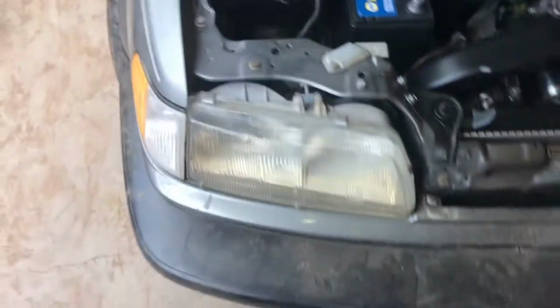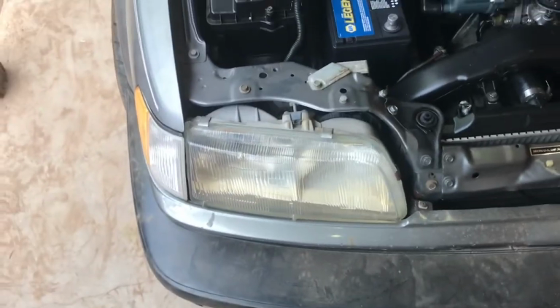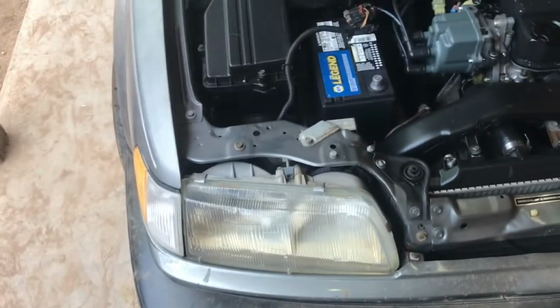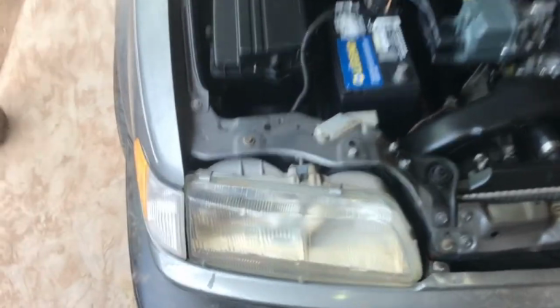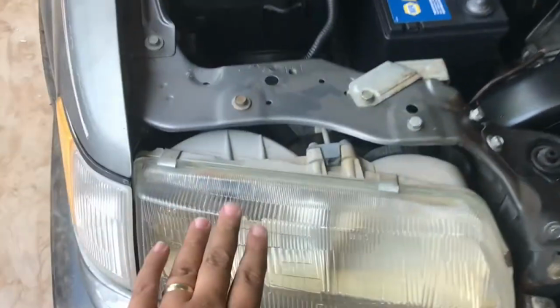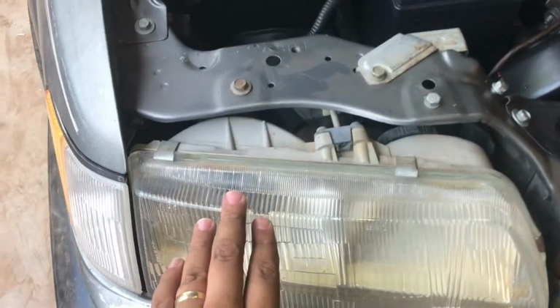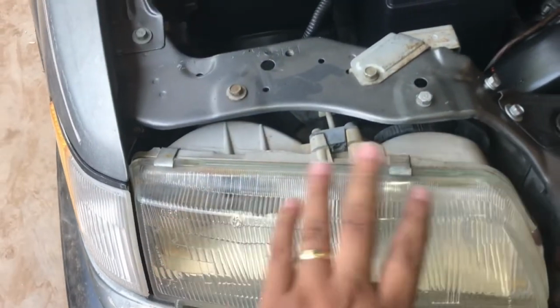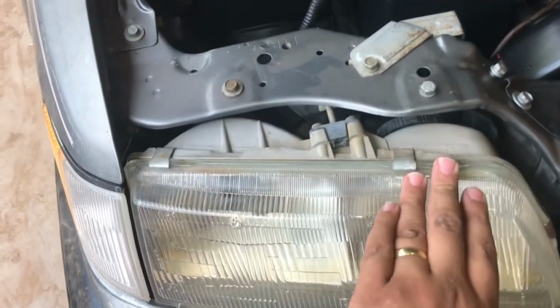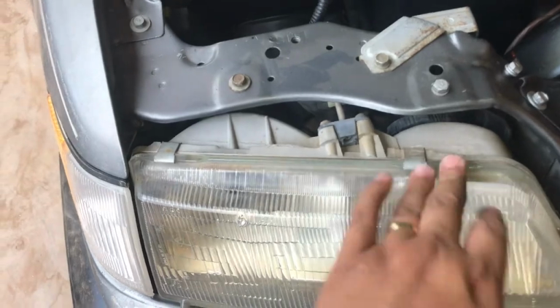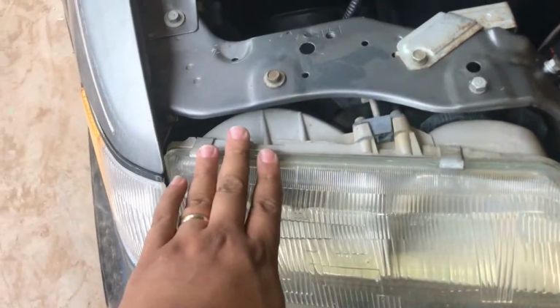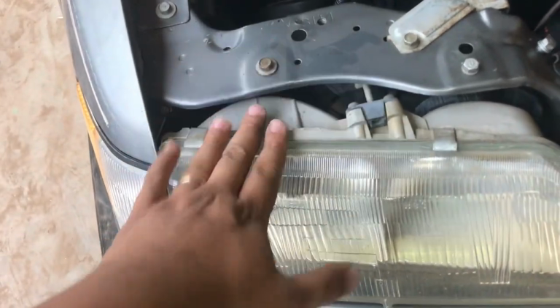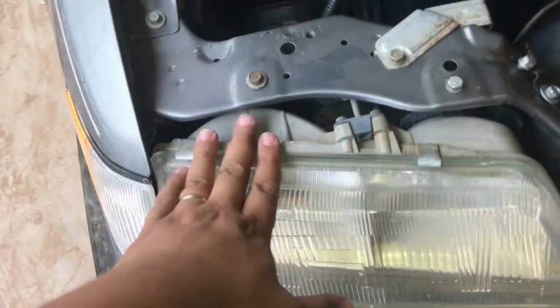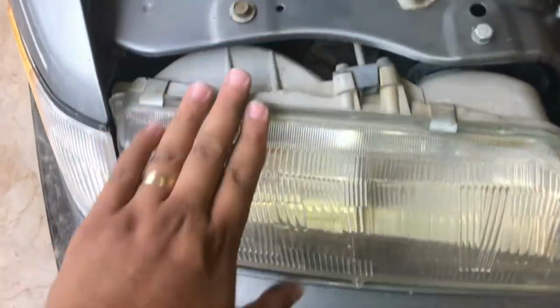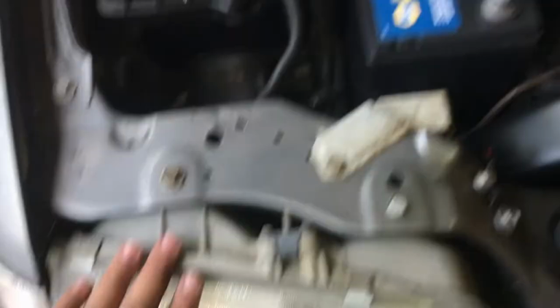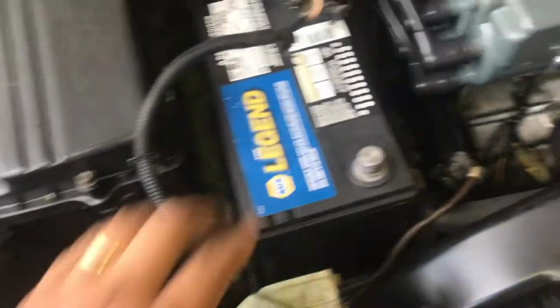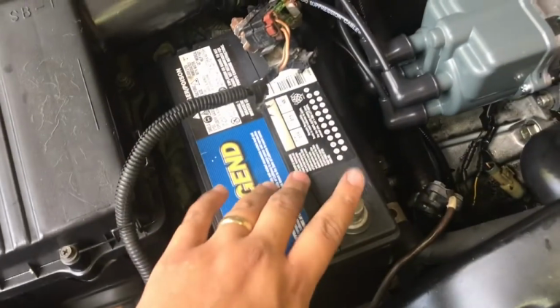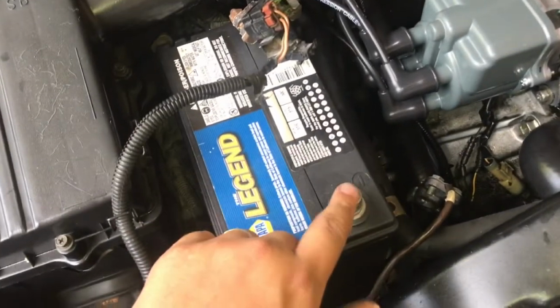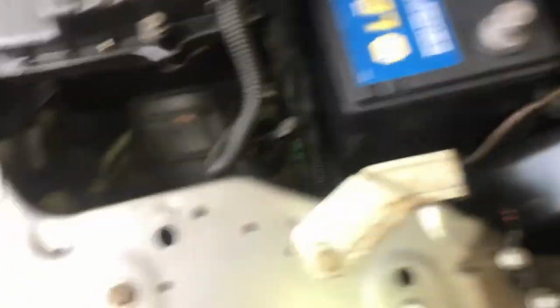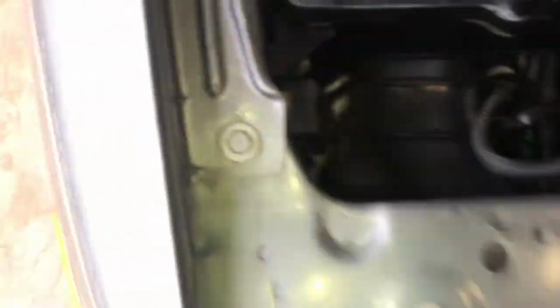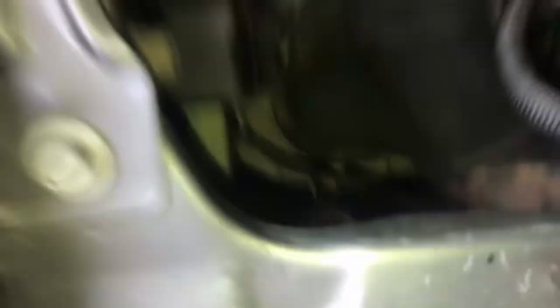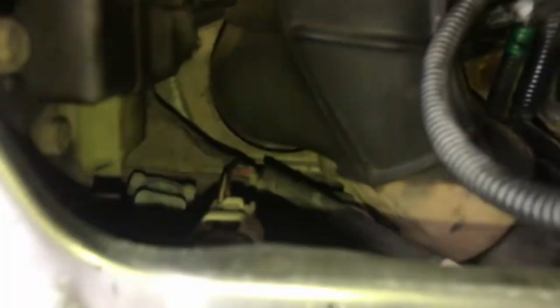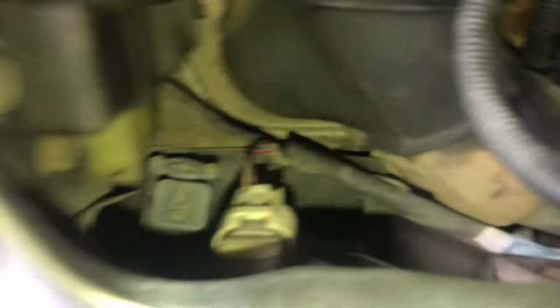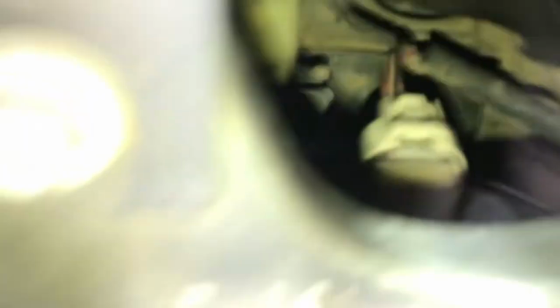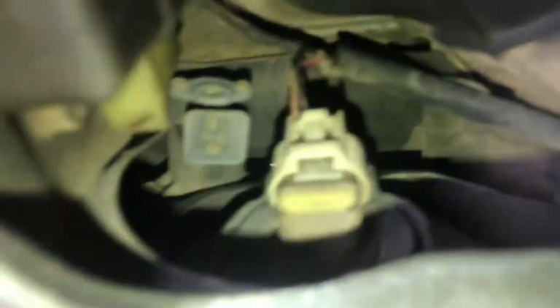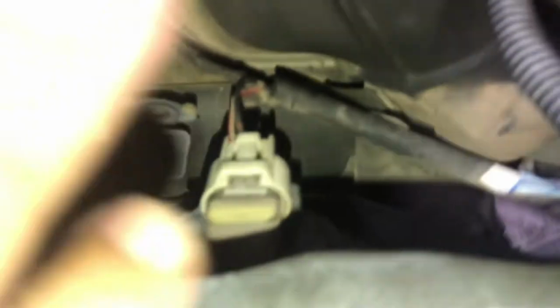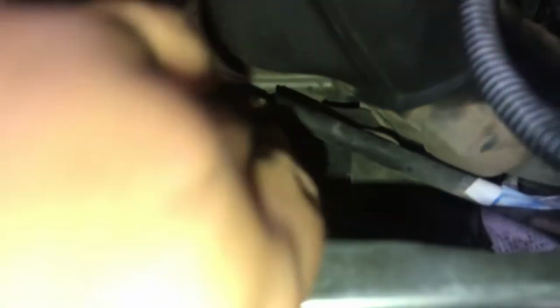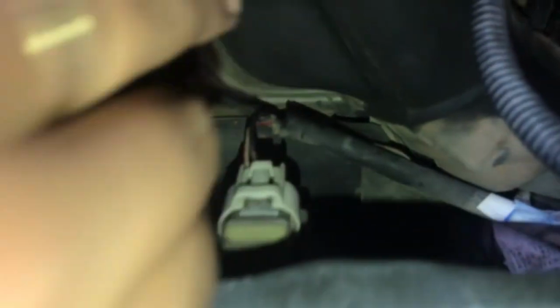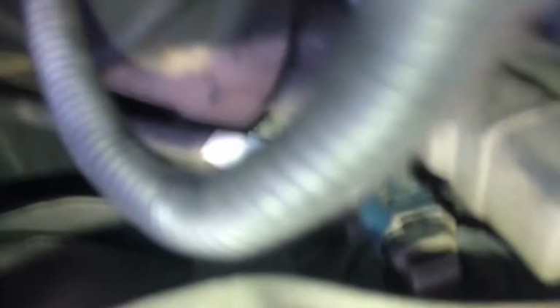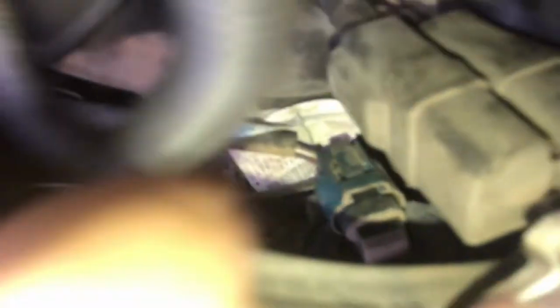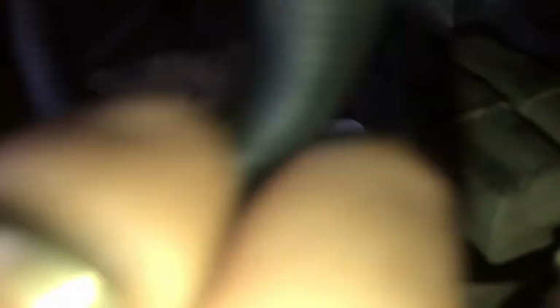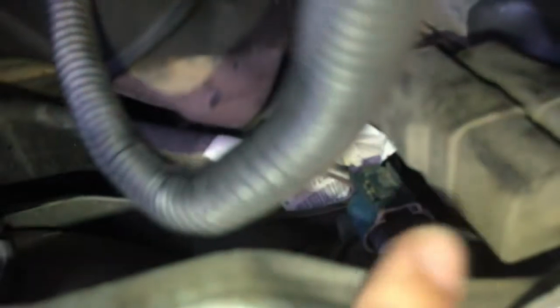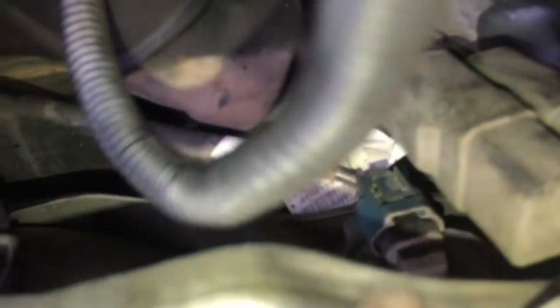First things first — this is the low beam, this is the high beam. Today we're going to be swapping out the low beam. Before we get started, let's go ahead and disconnect the negative terminal. Come down here and as you can tell, that's your low beam and that's your high beam.